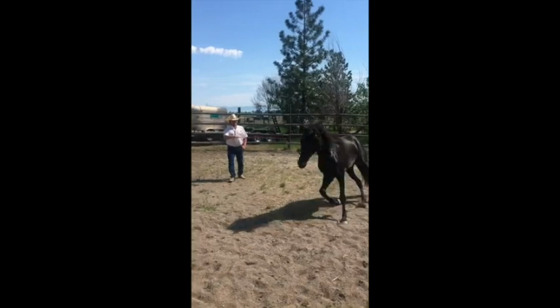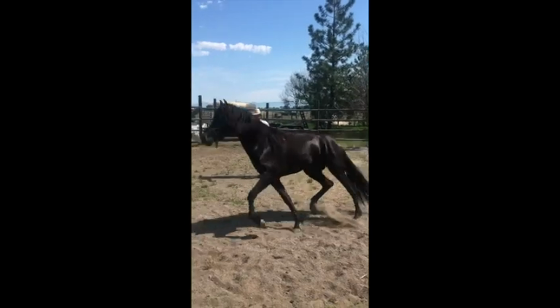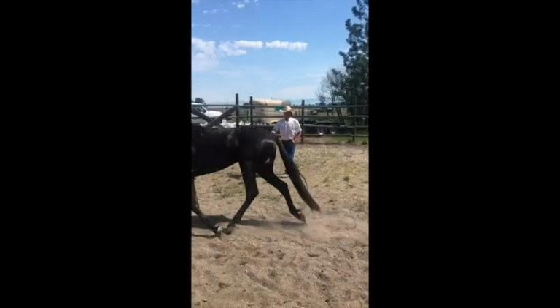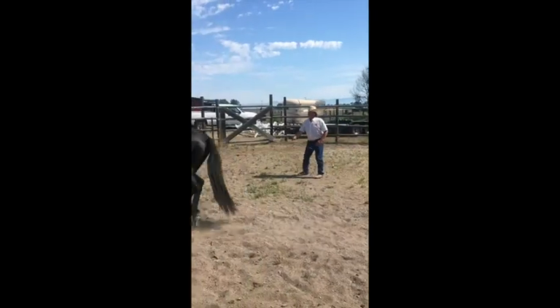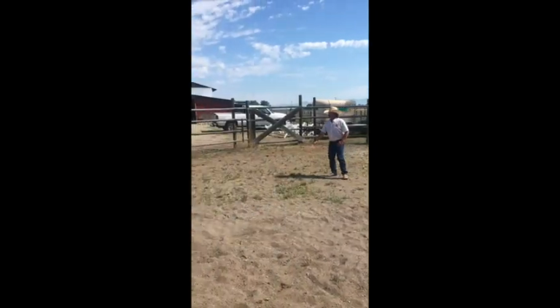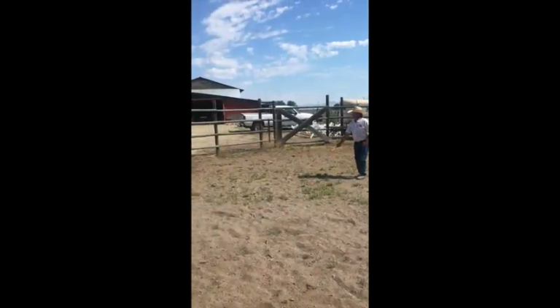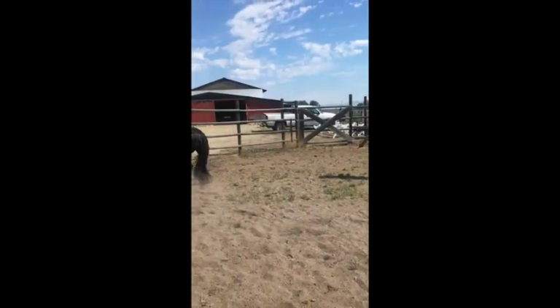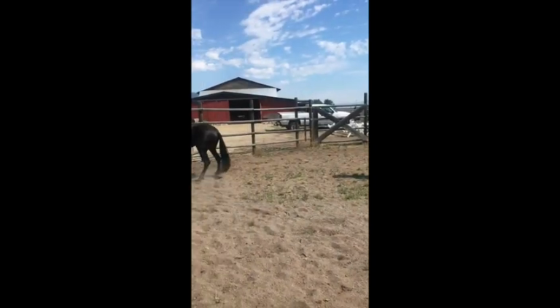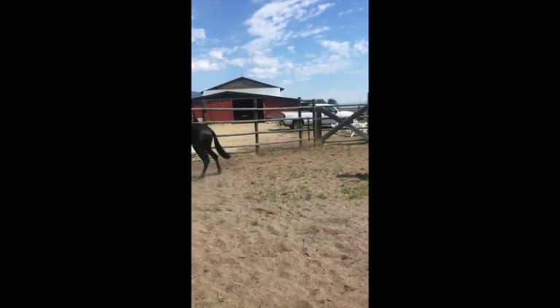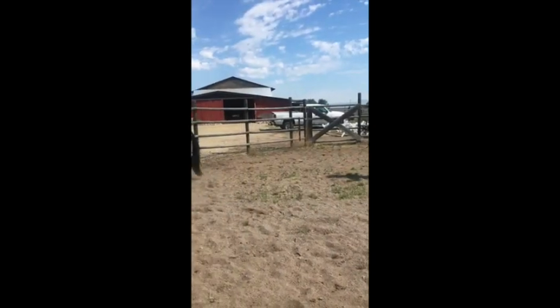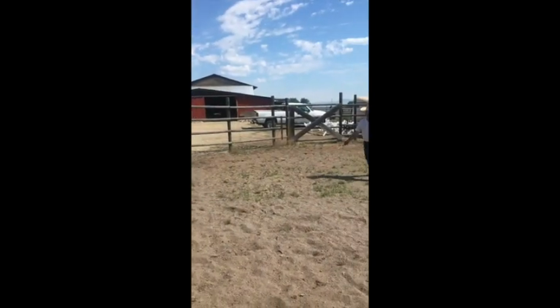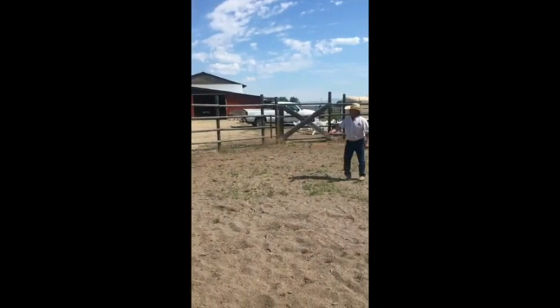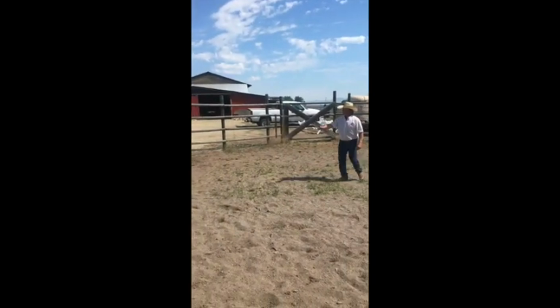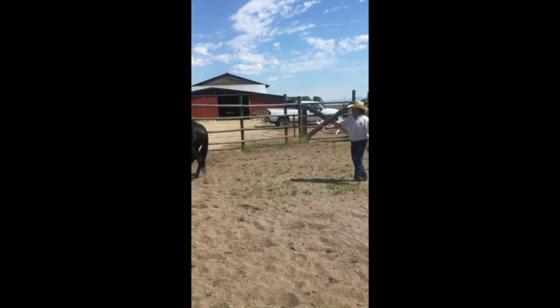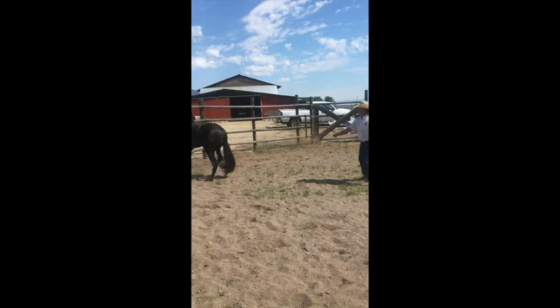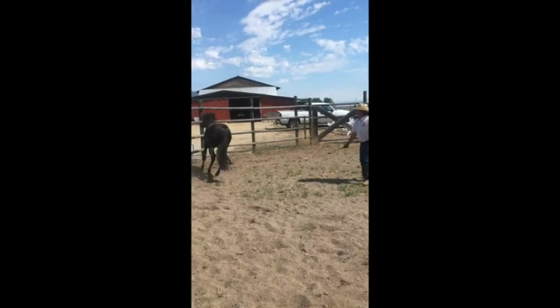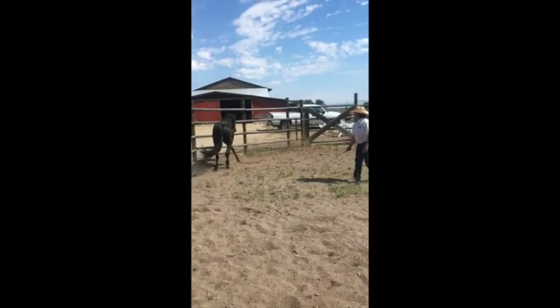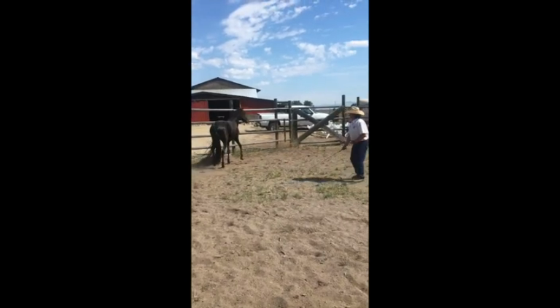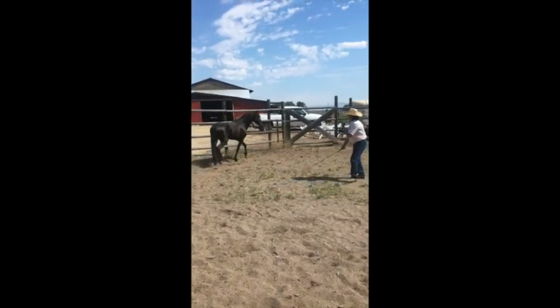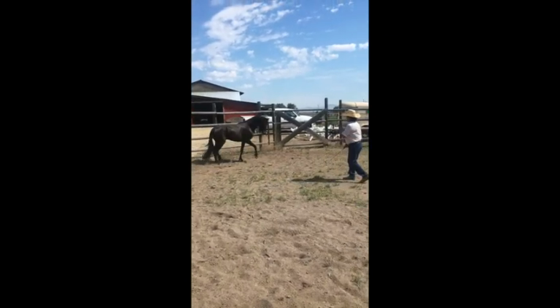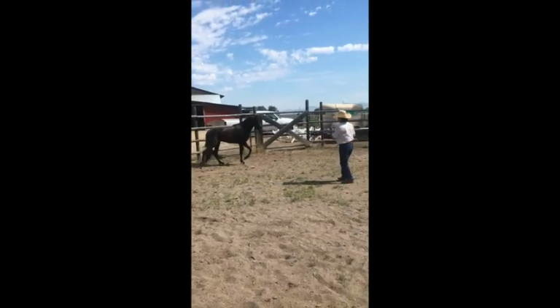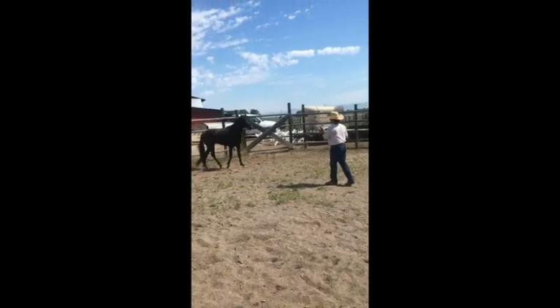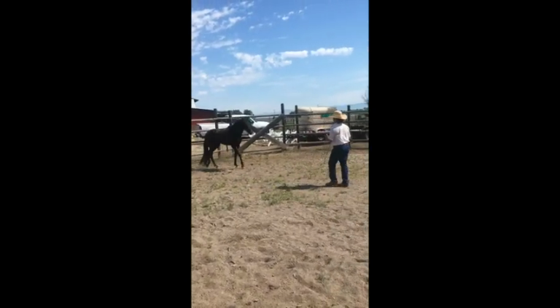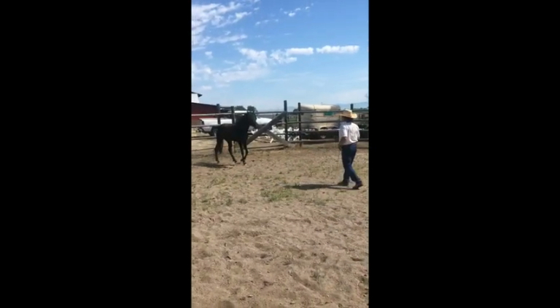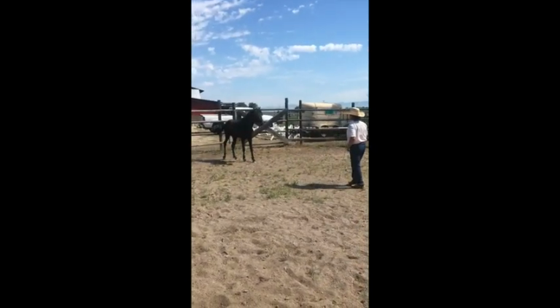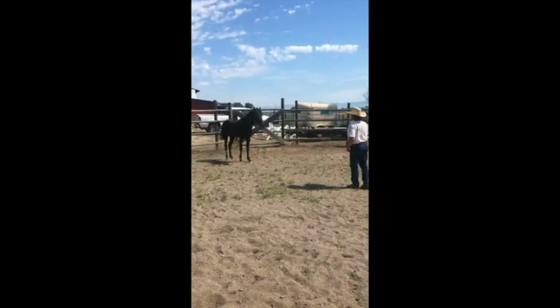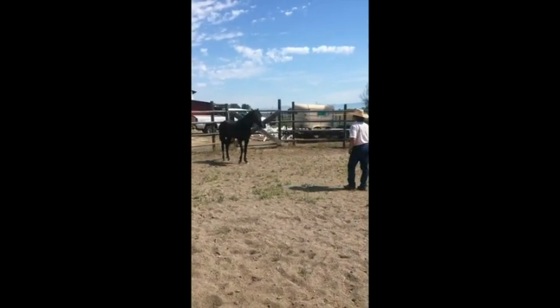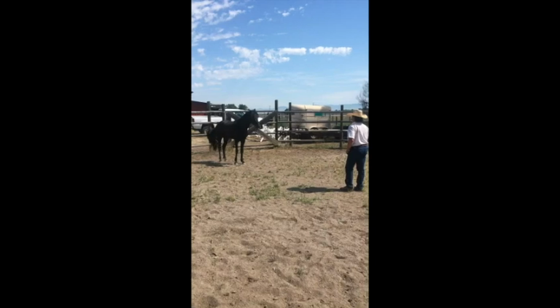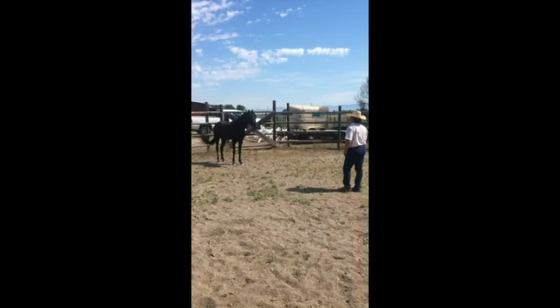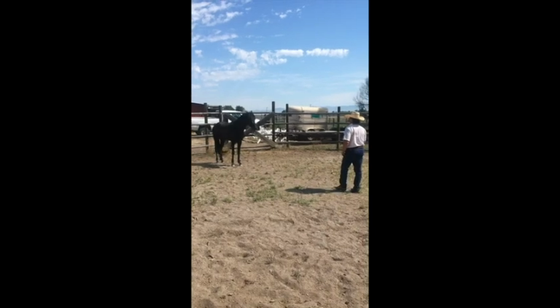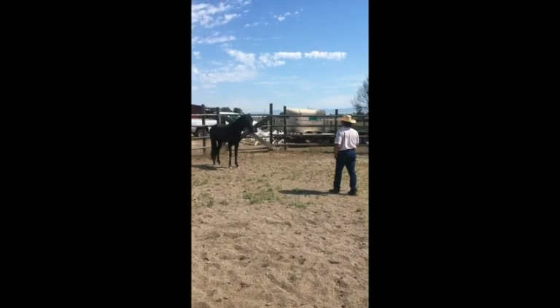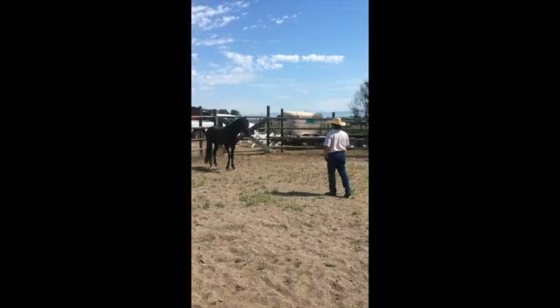And if I drop that whip down towards these hind feet, it's not a direction change. Hind feet can bring your eye in. I'll let him think on that for a second.